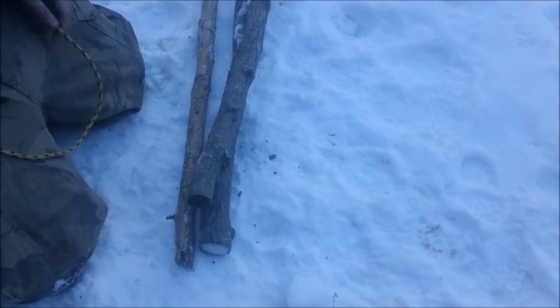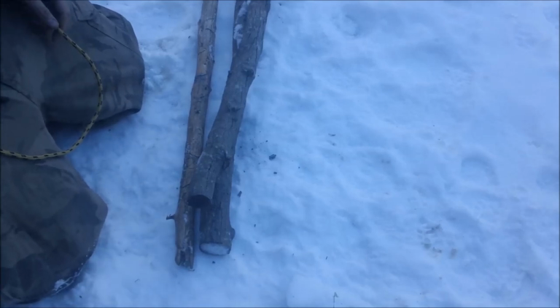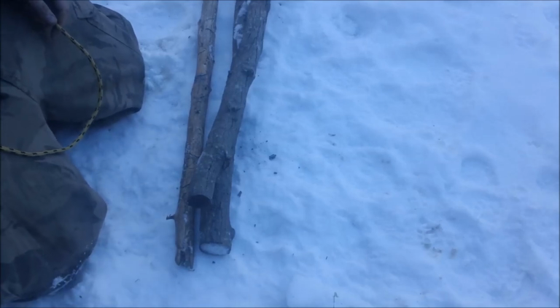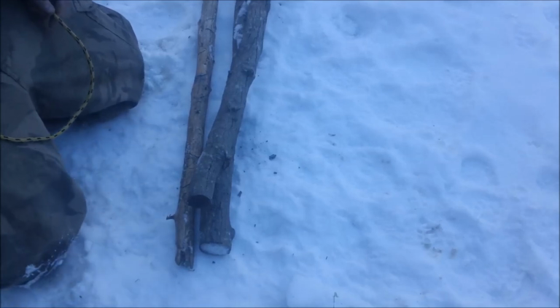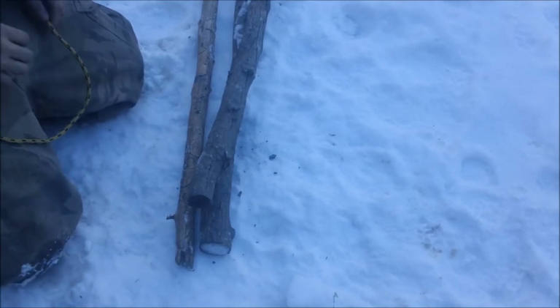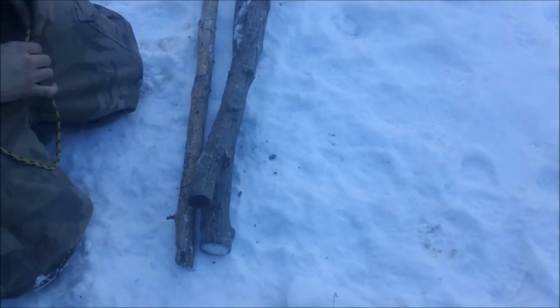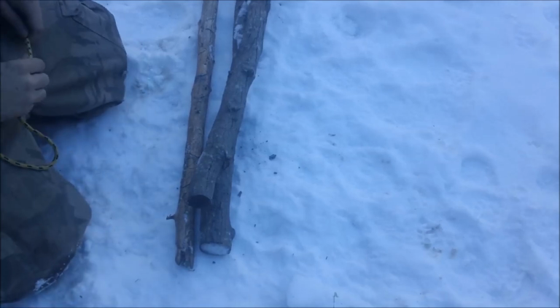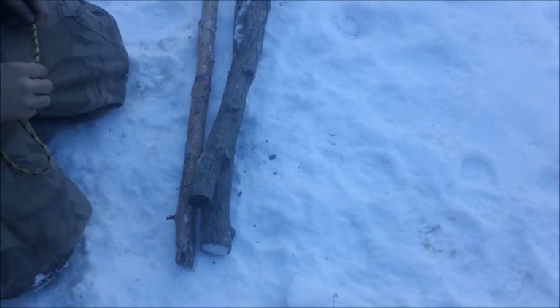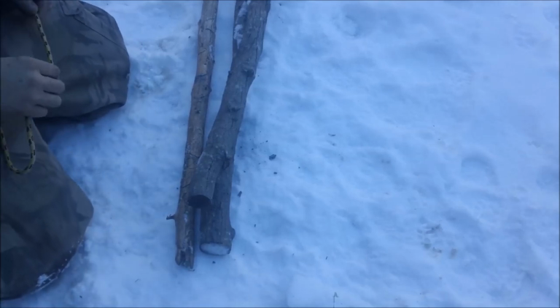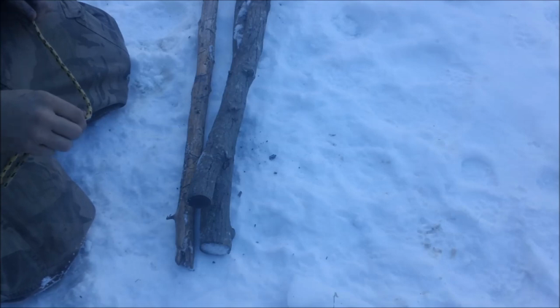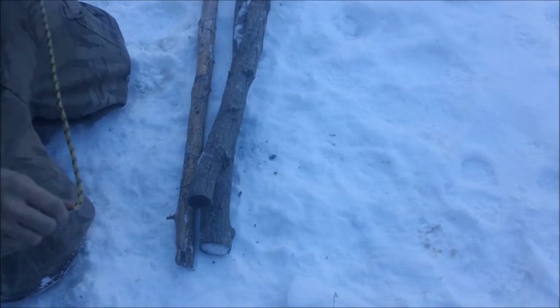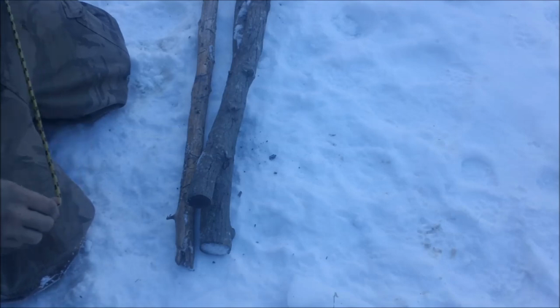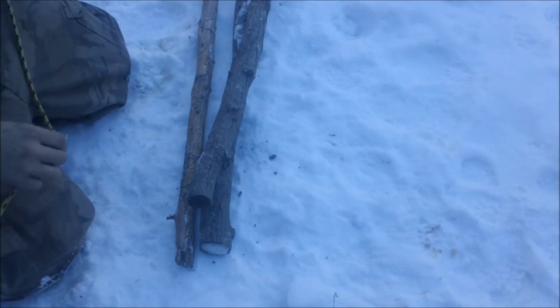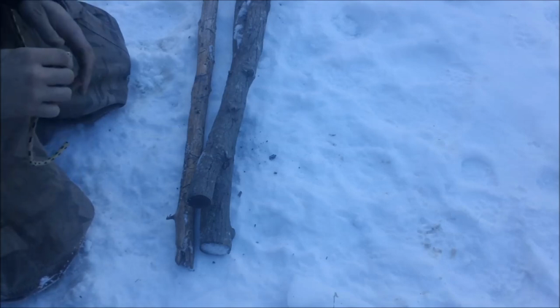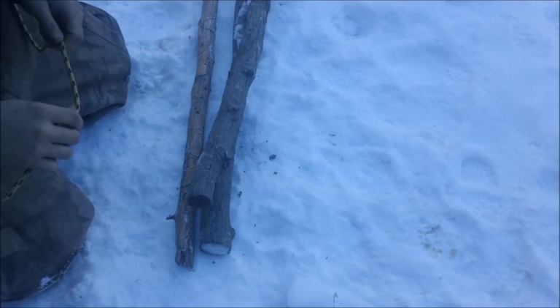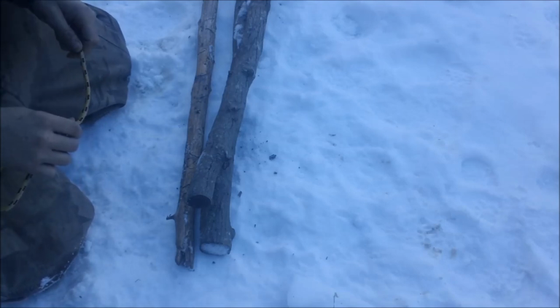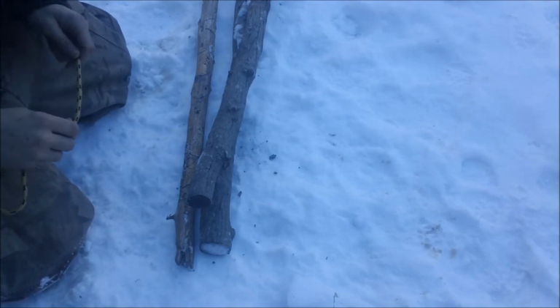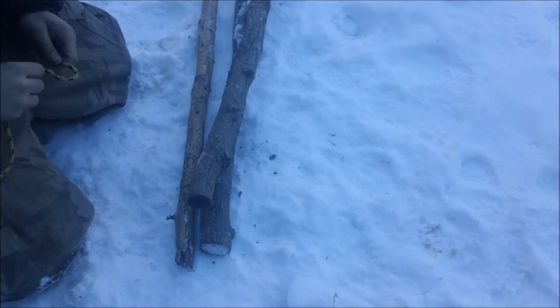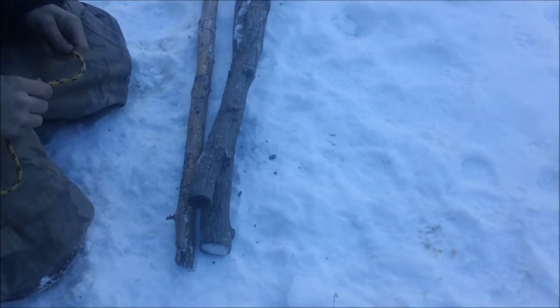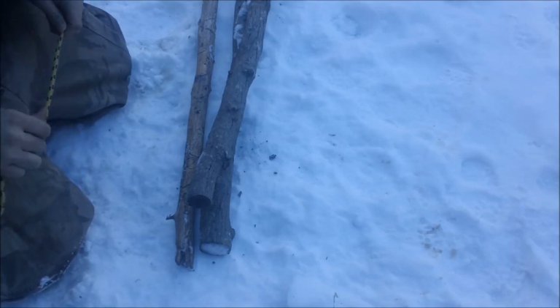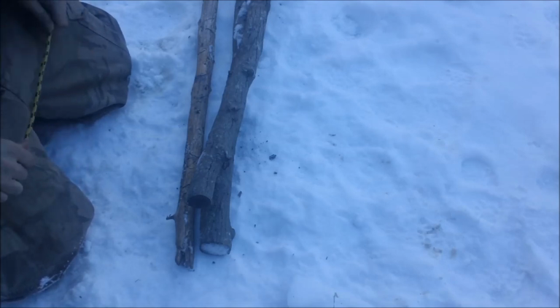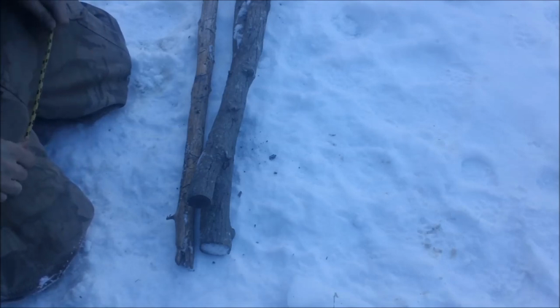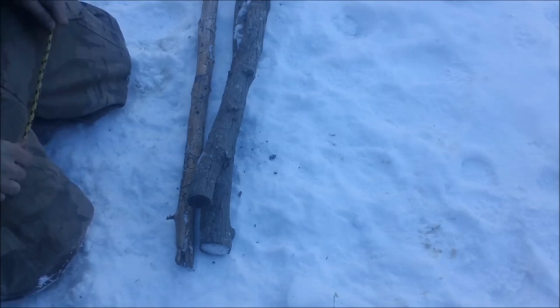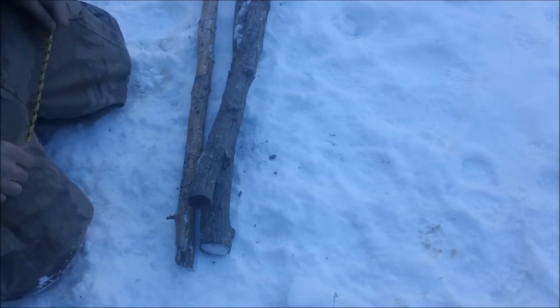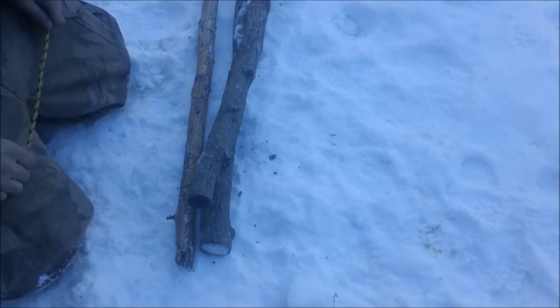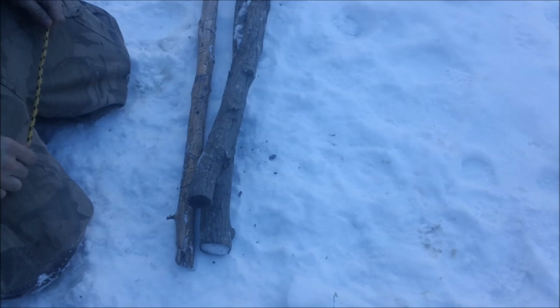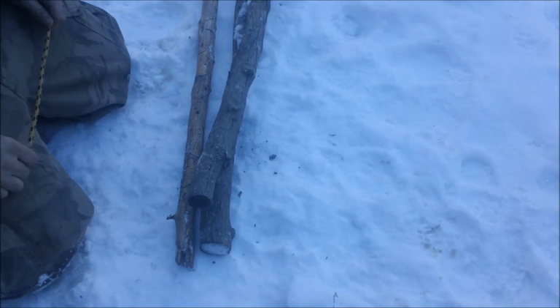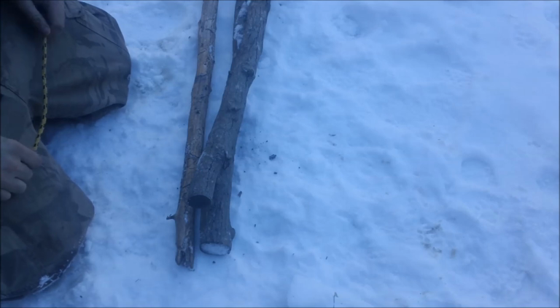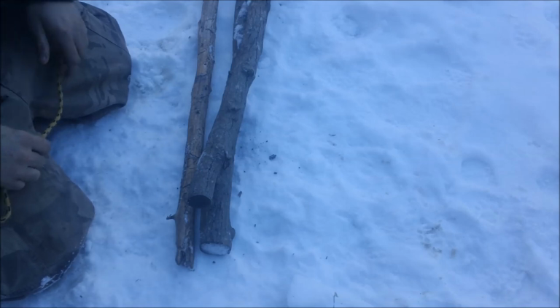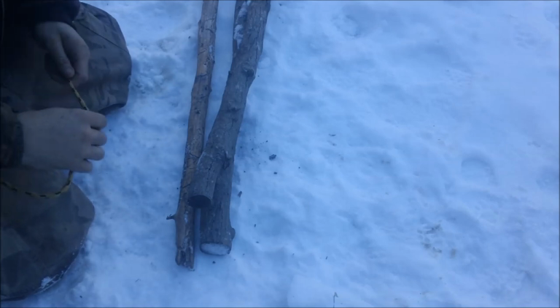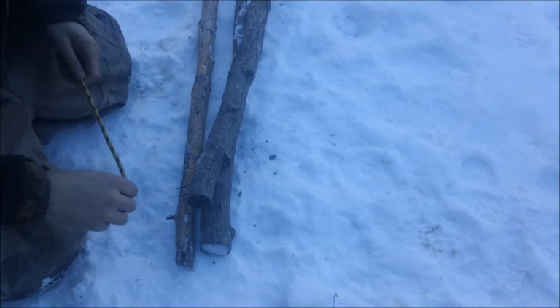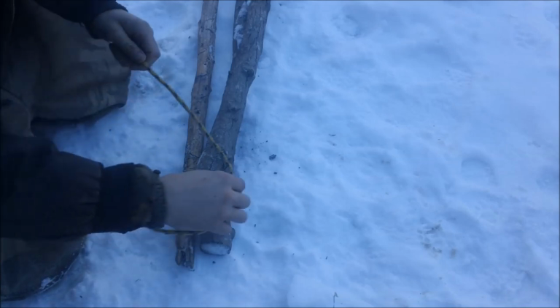Hey guys, doing a video today on lashings. This is just going to be a typical teepee lashing. It's great for setting up a teepee or a tripod, stuff like that.